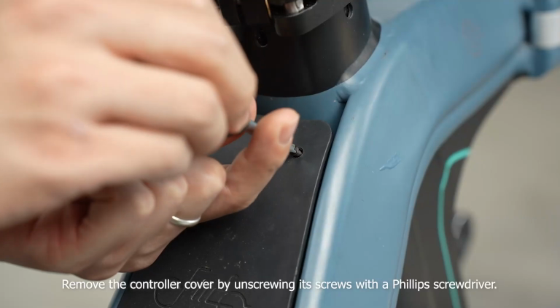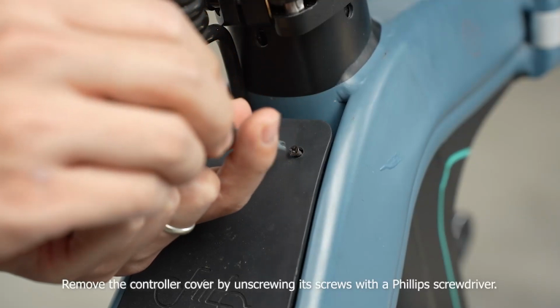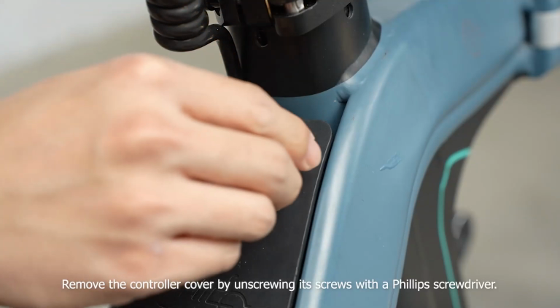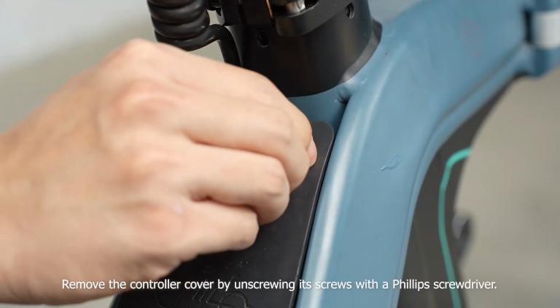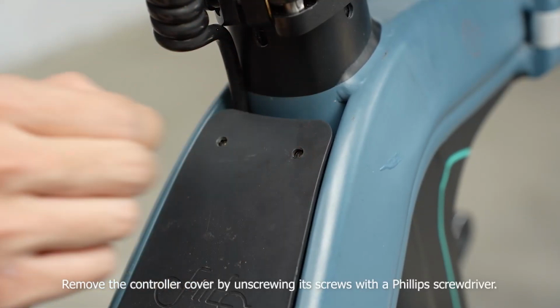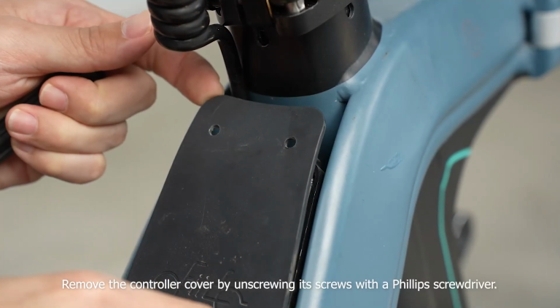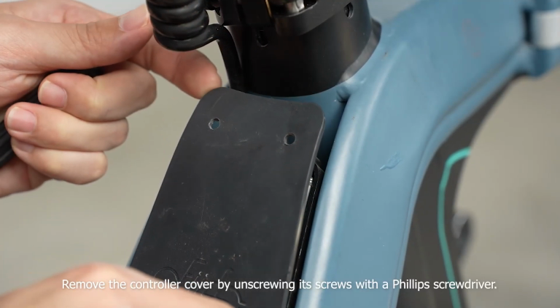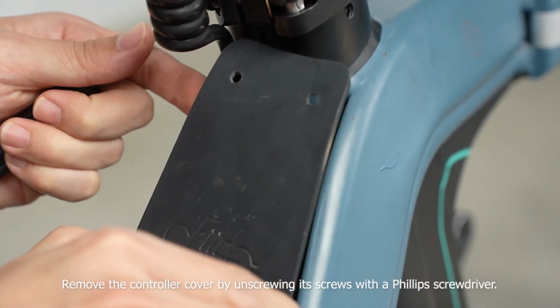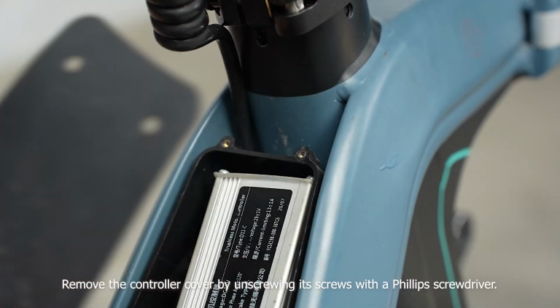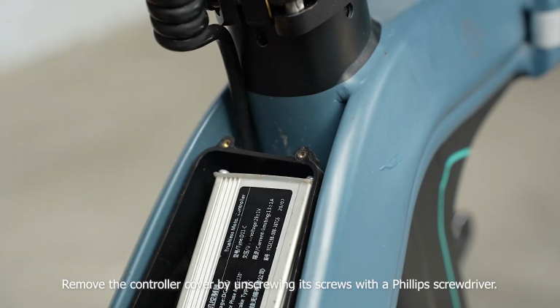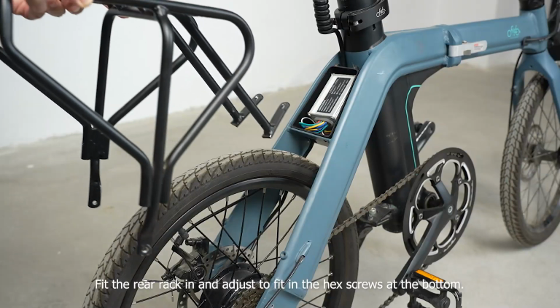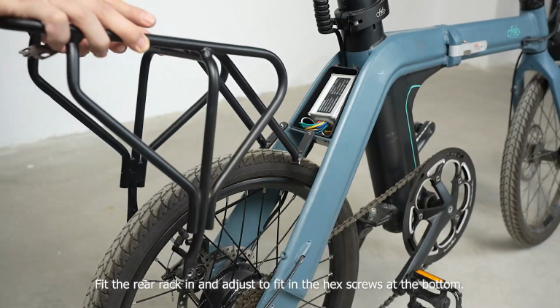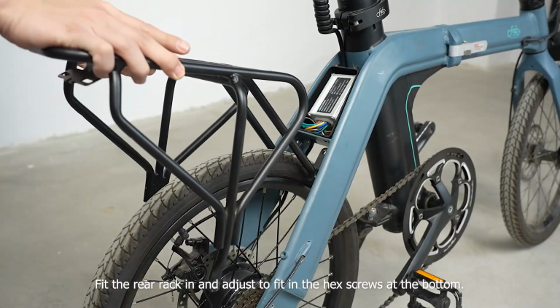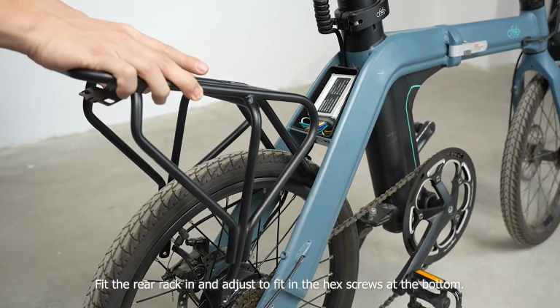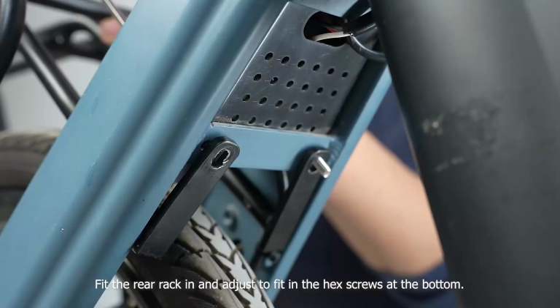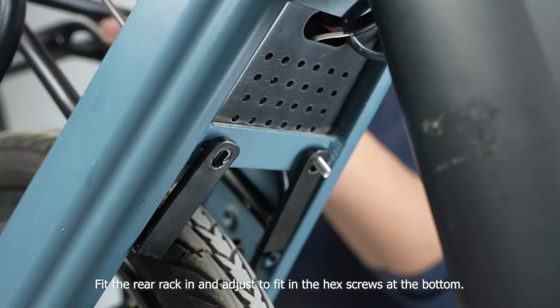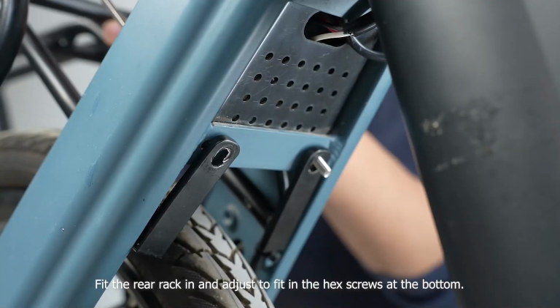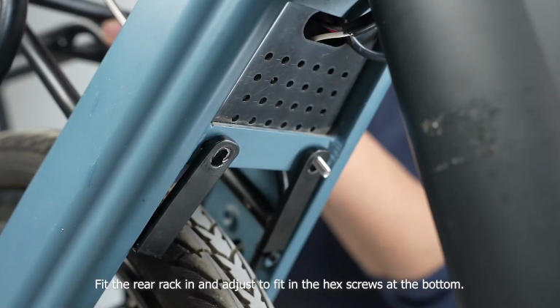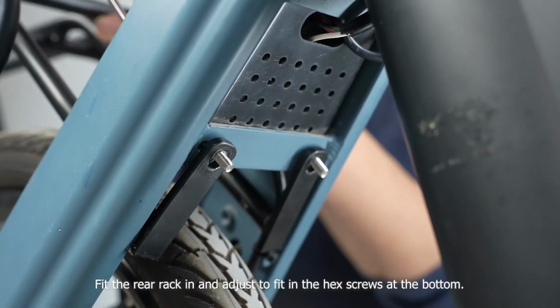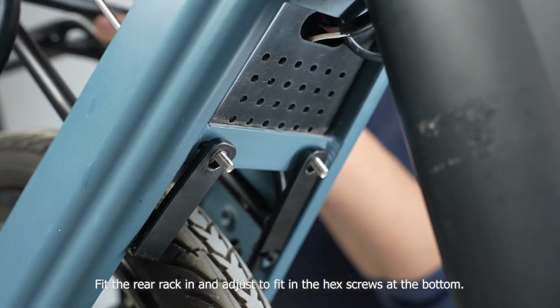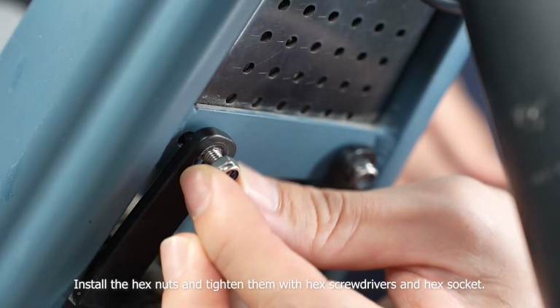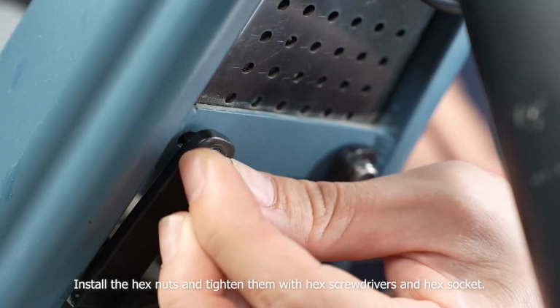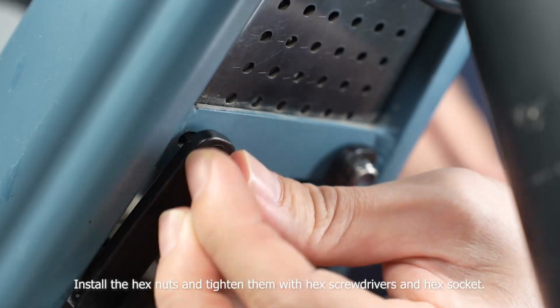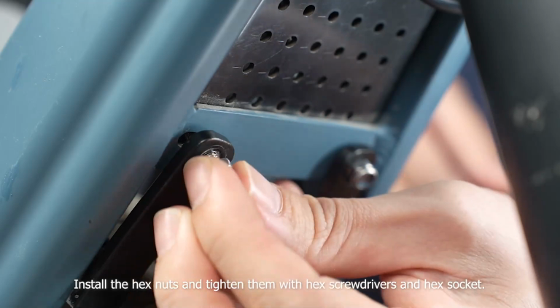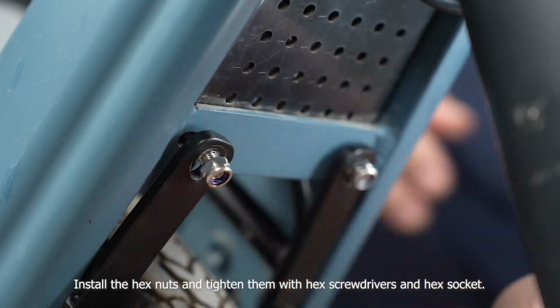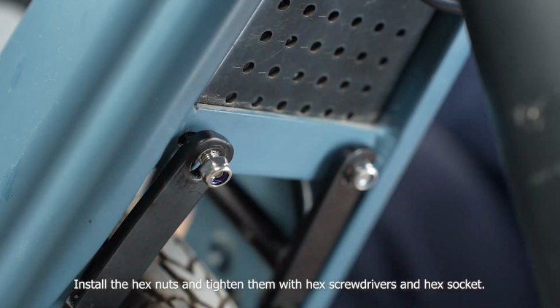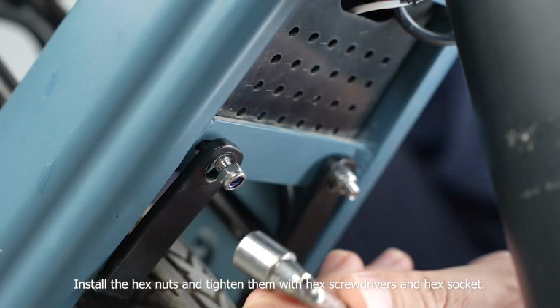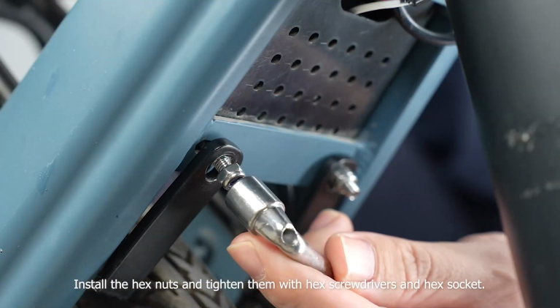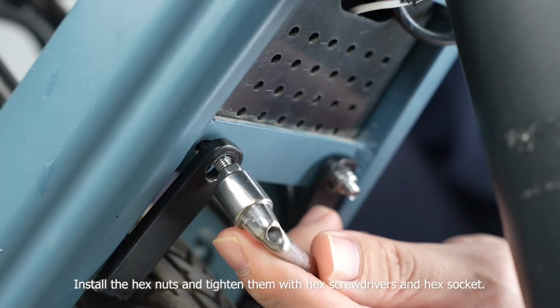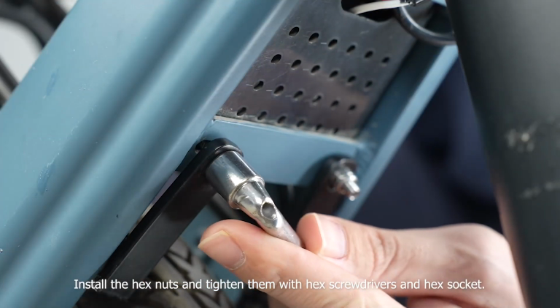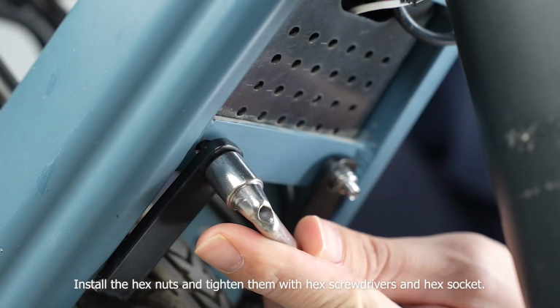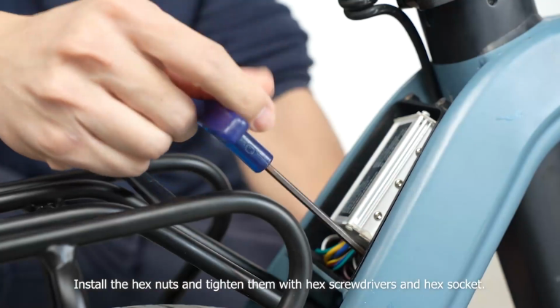Remove the controller cover by unscrewing its screws with a Phillips screwdriver. Fit the rear rack in and adjust to fit in the hex screws at the bottom. Install the hex nuts and tighten them with hex screwdrivers and hex socket.